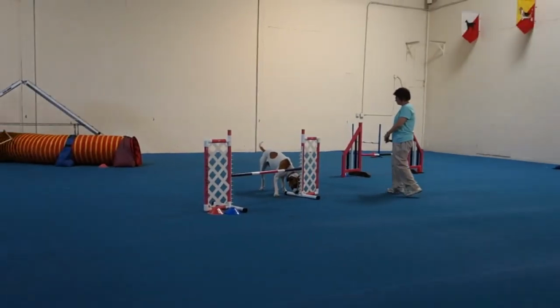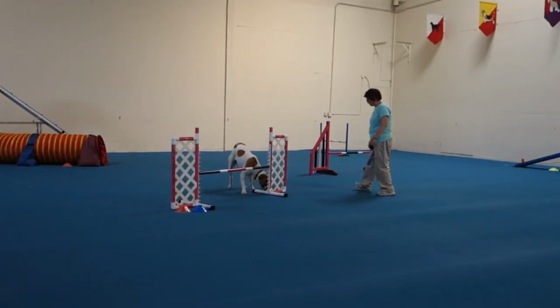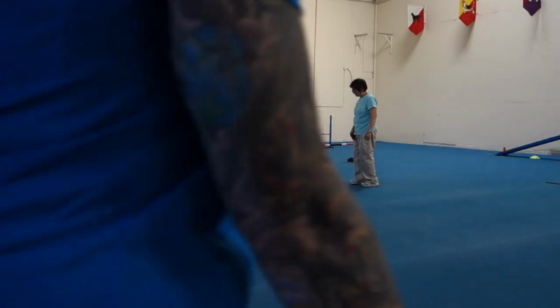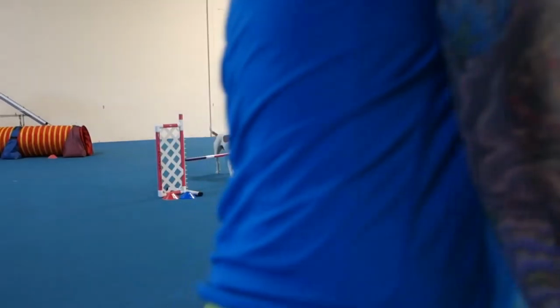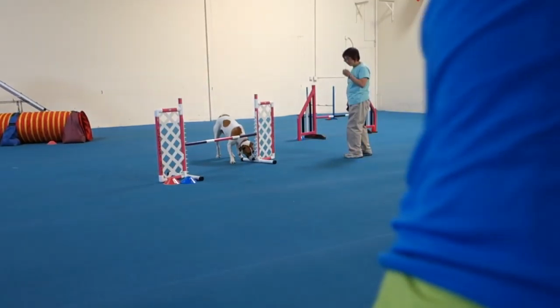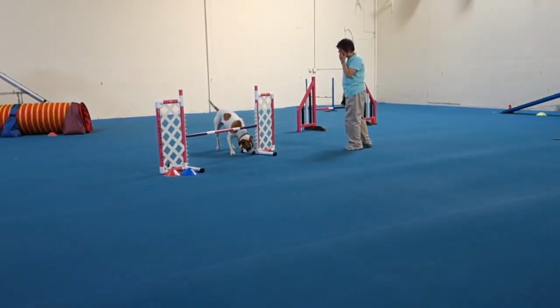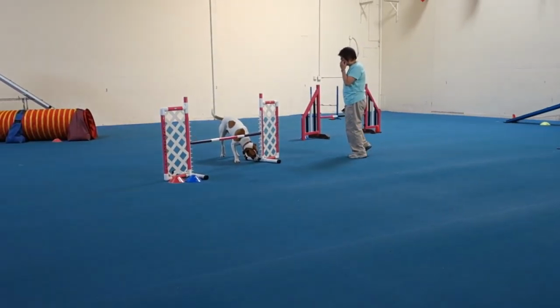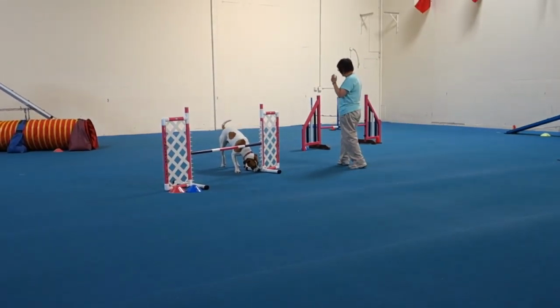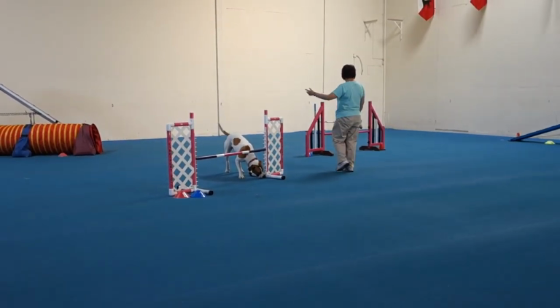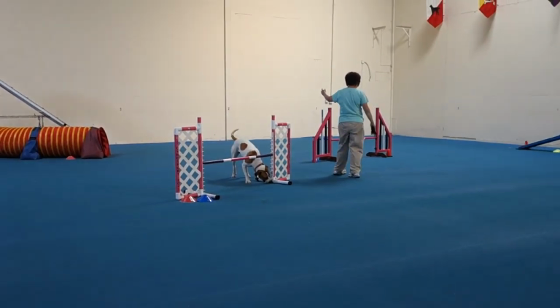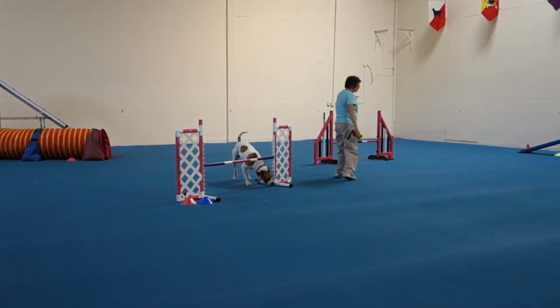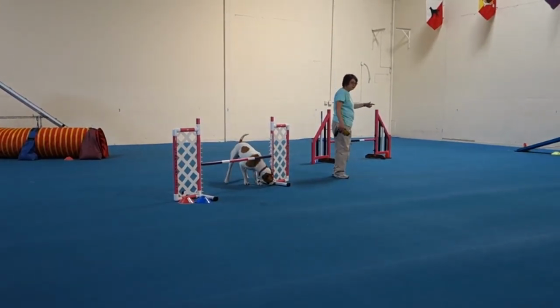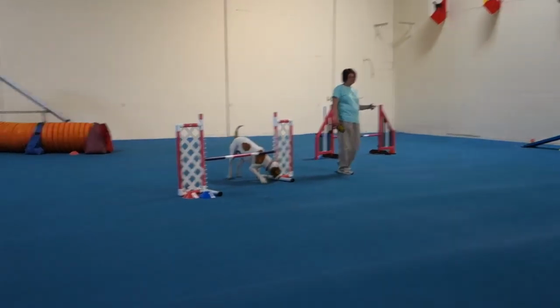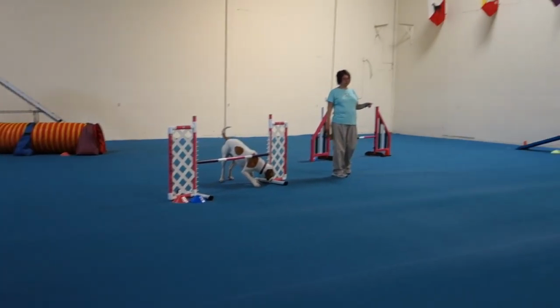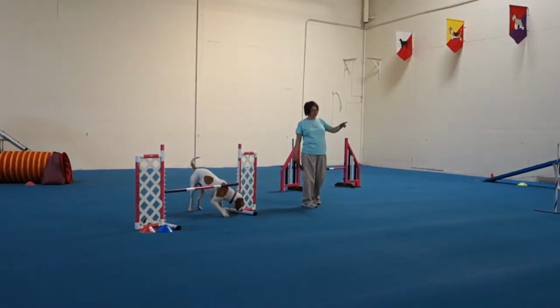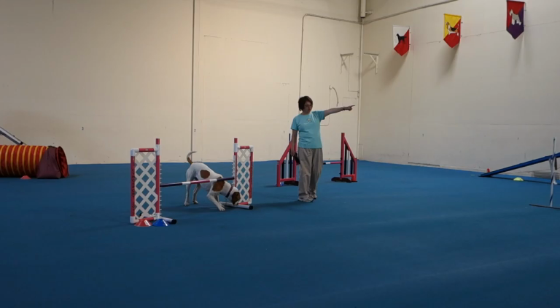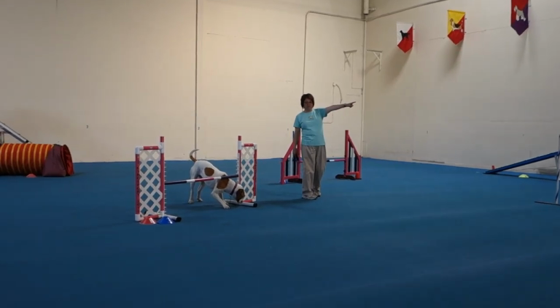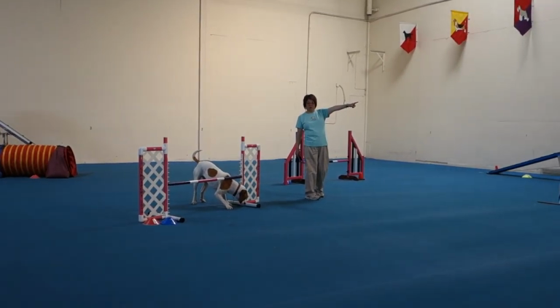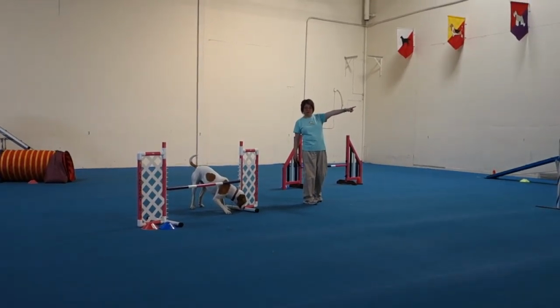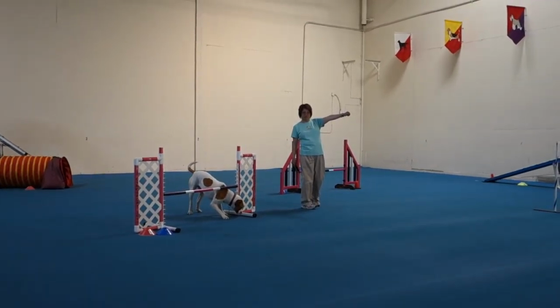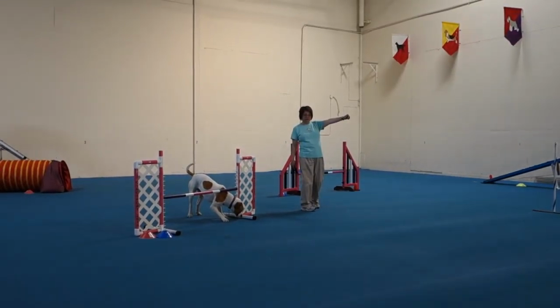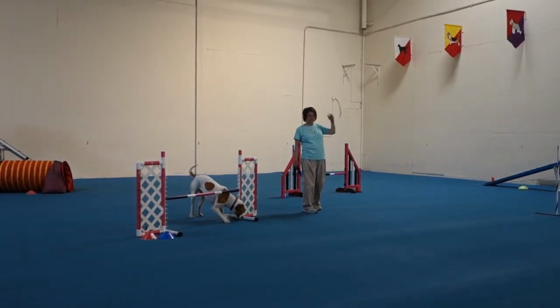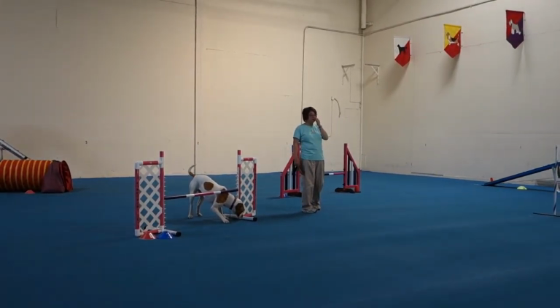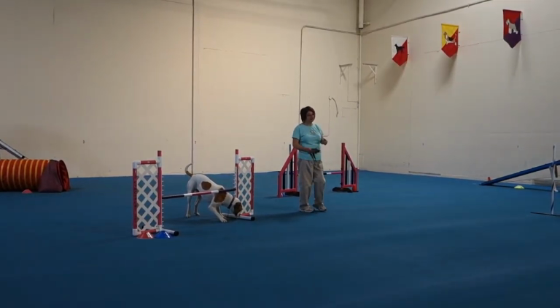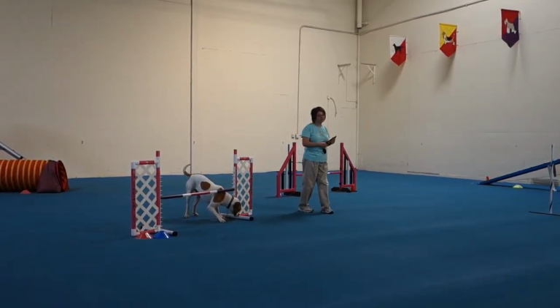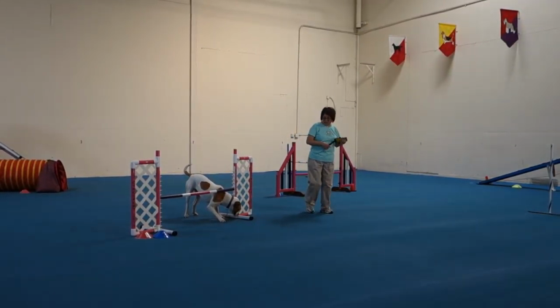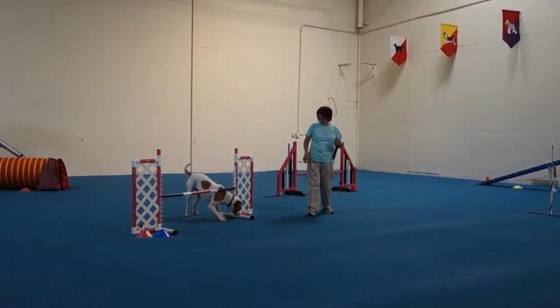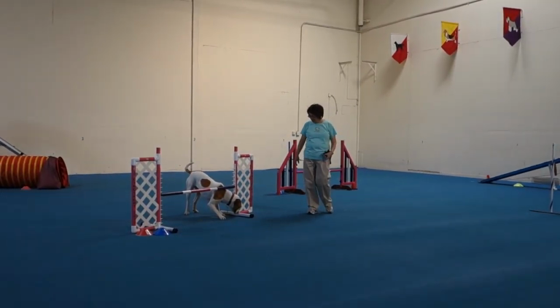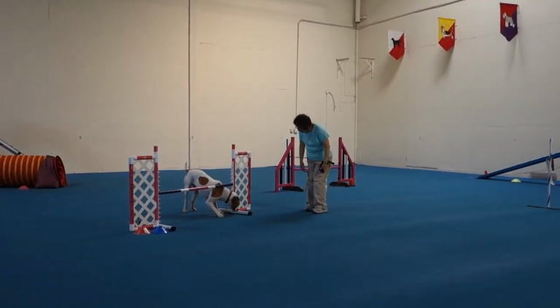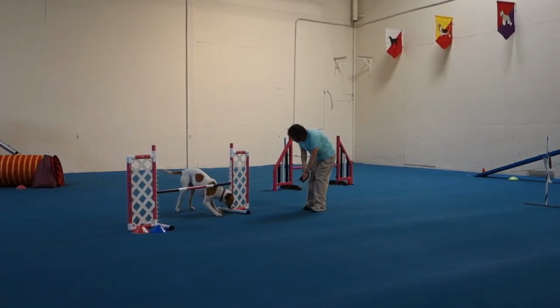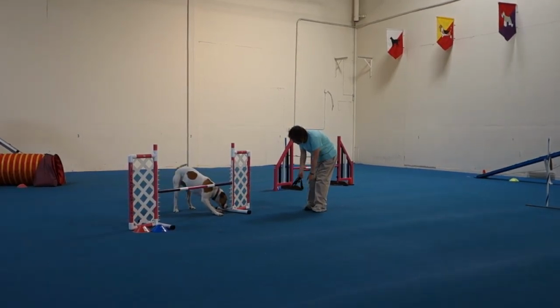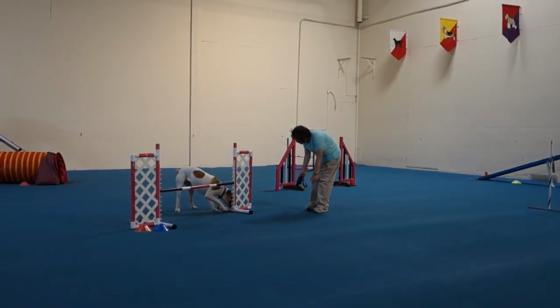Yes, just treat it like a 180 — you're gonna have to push in a little bit. Yeah, then reward her and then collect her by the collar. Watch your dog right now because she's gonna knock that bar off.